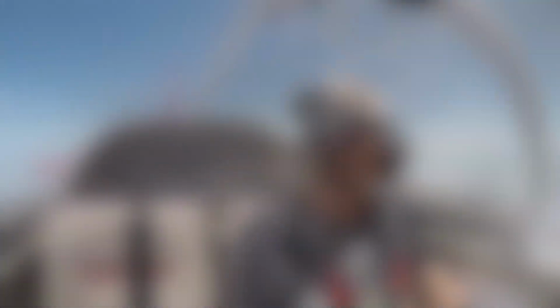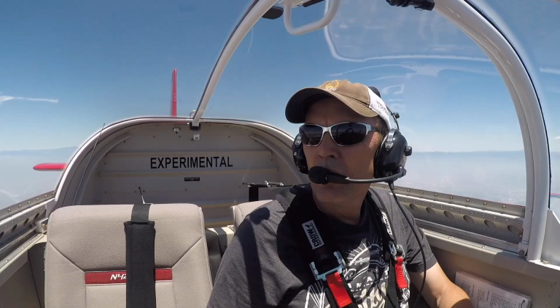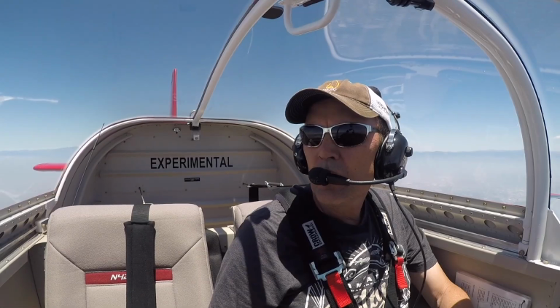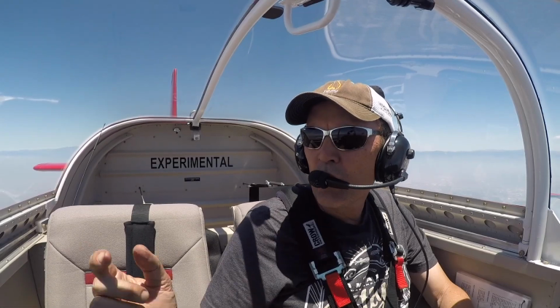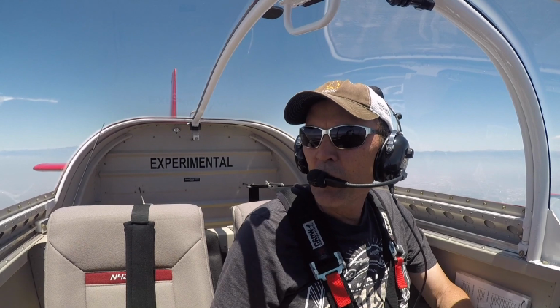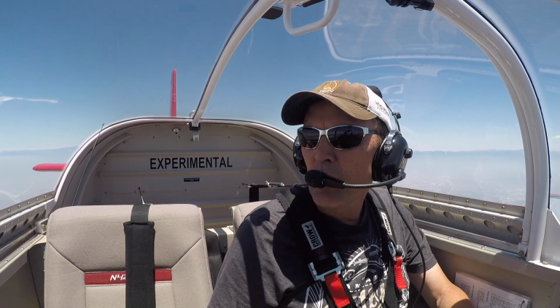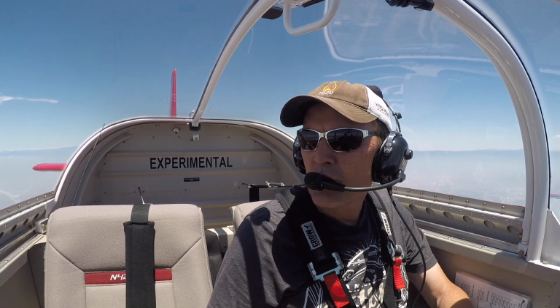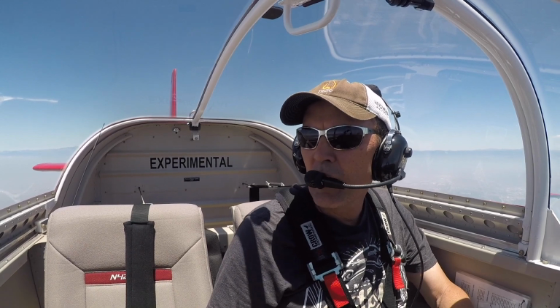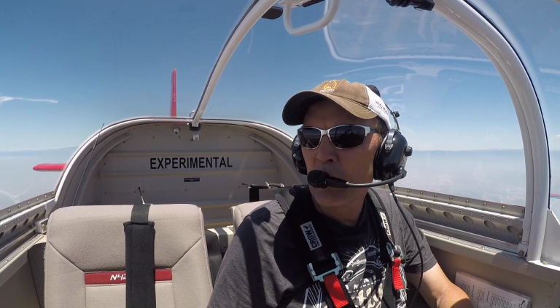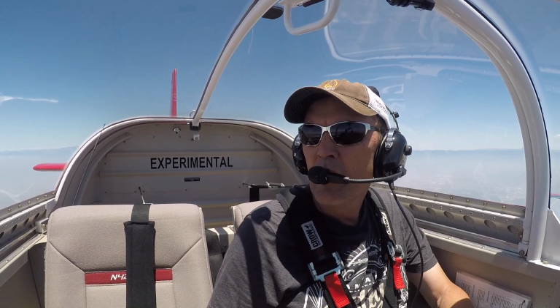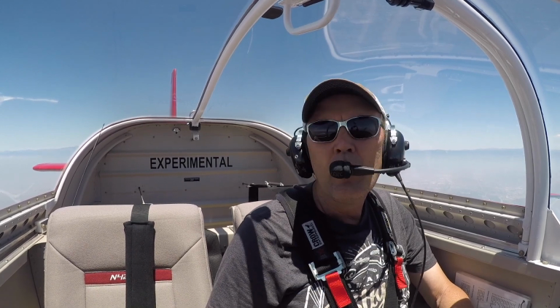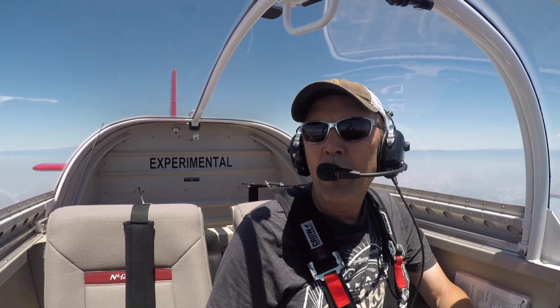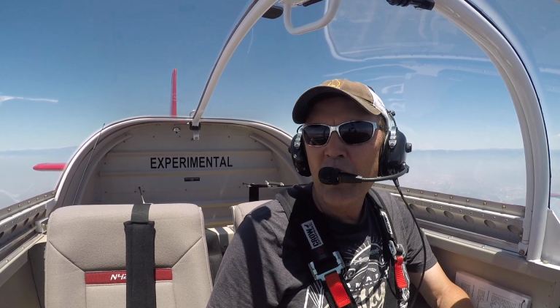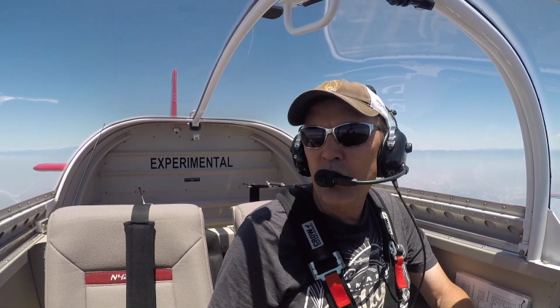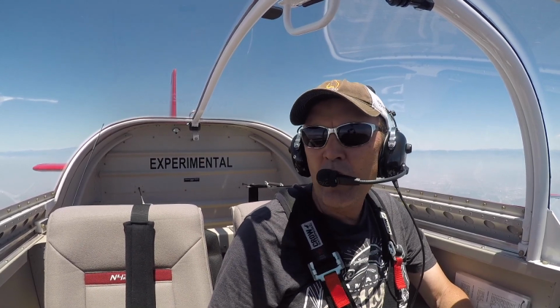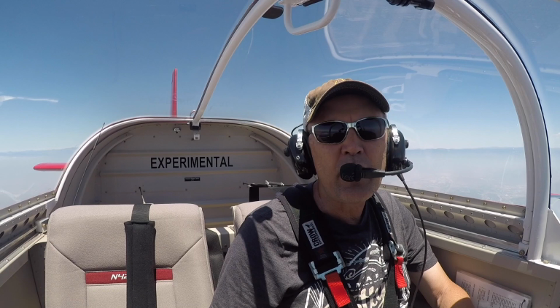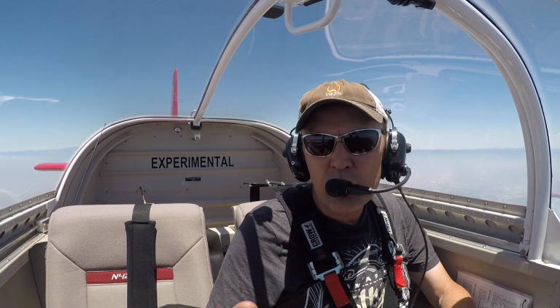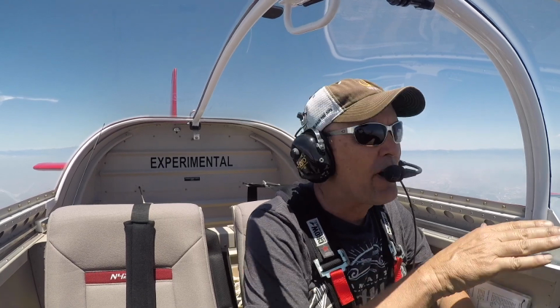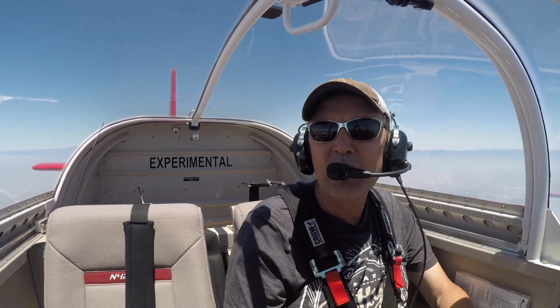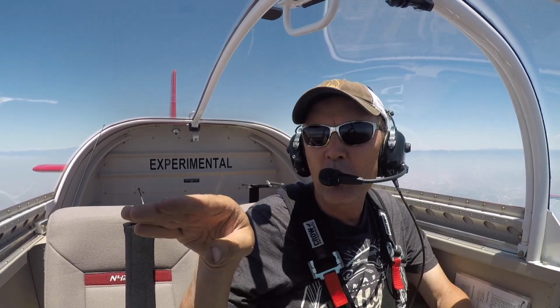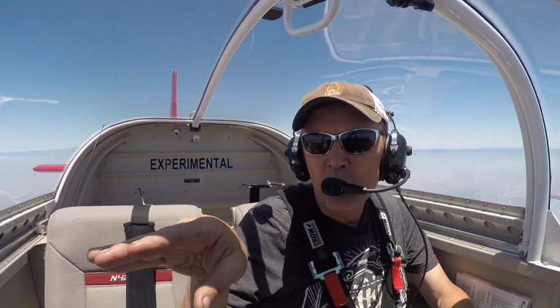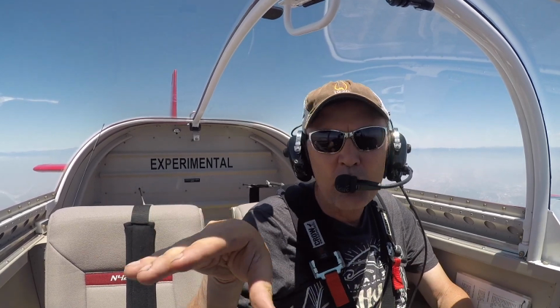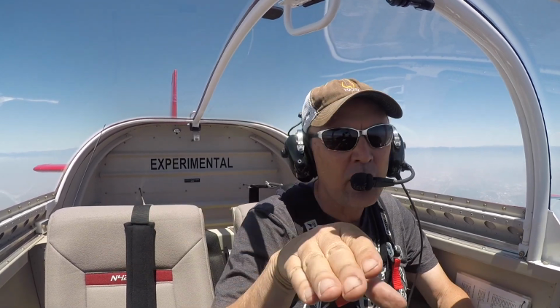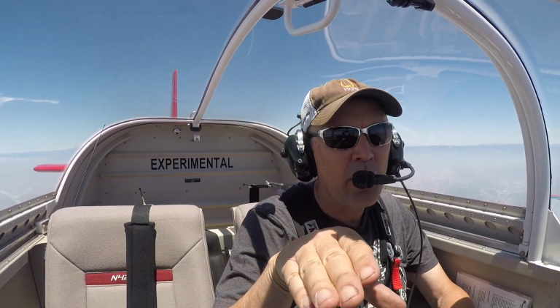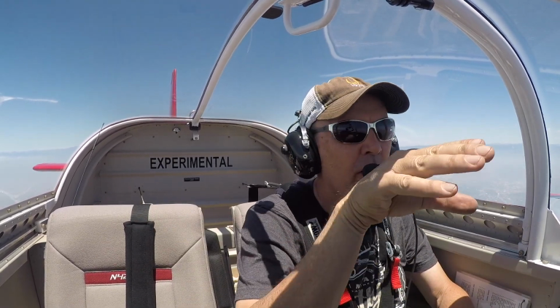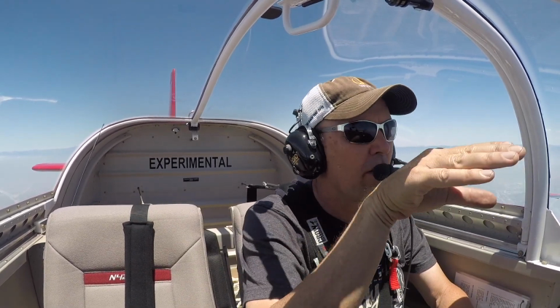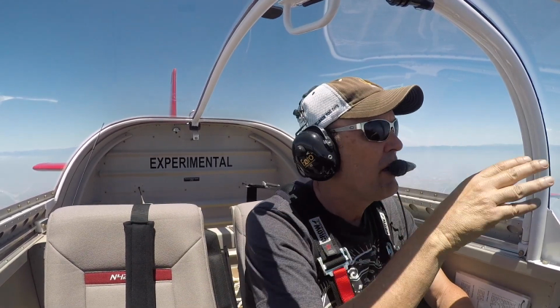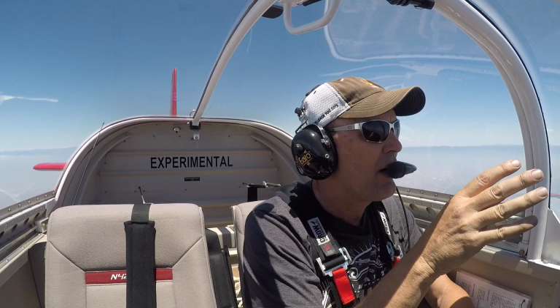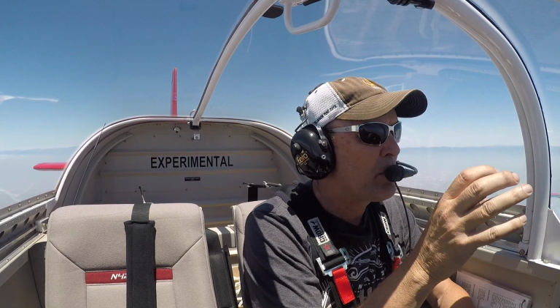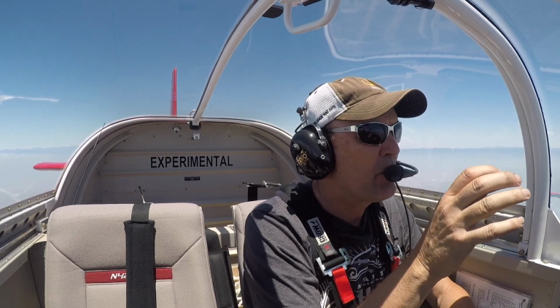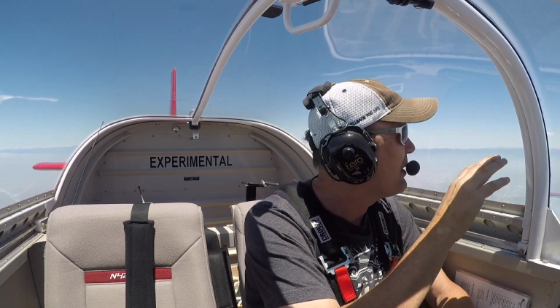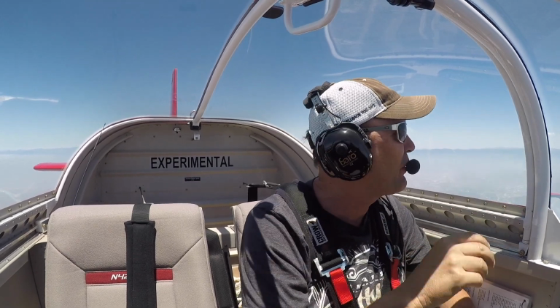I got a jet over there going into John Wayne, probably. When I scan, it's interesting — you can't just sweep your head. You have to kind of focus on one spot, move a little, focus on another, another, another. Your eyes just work better when you do it in steps.